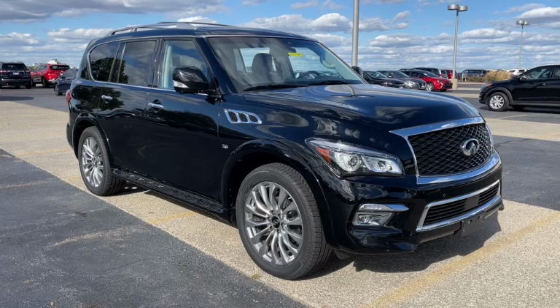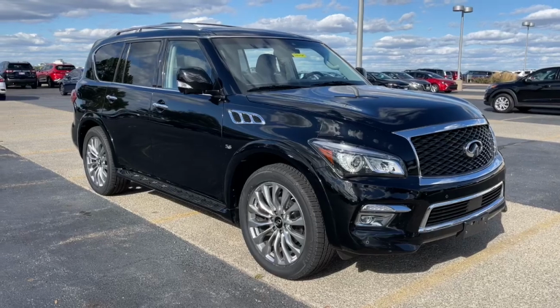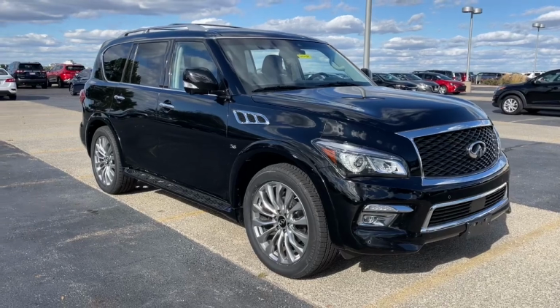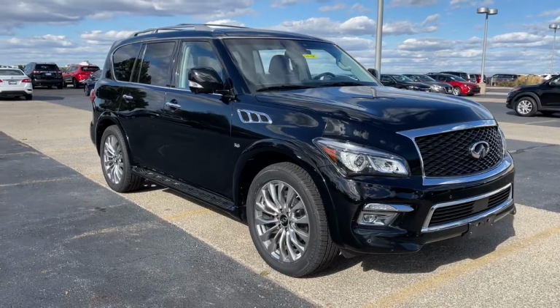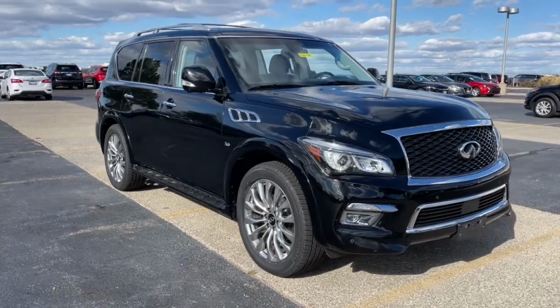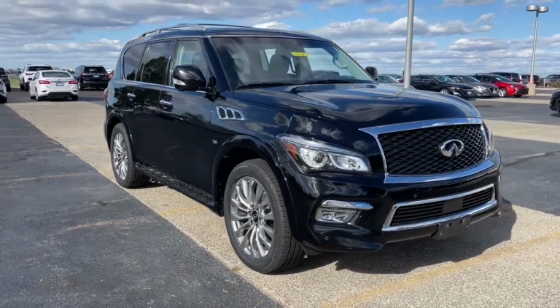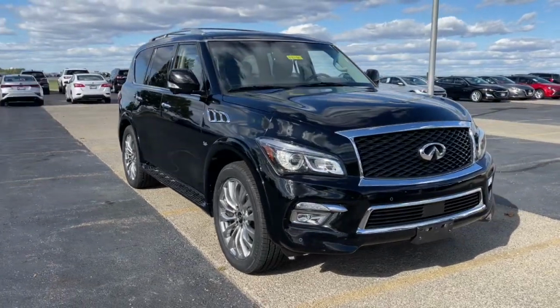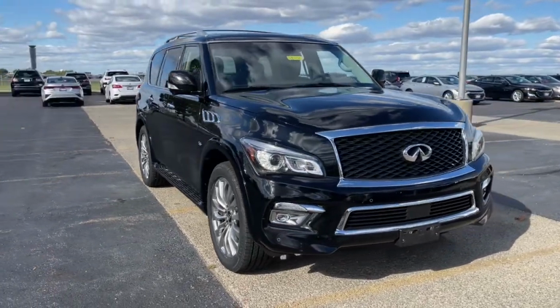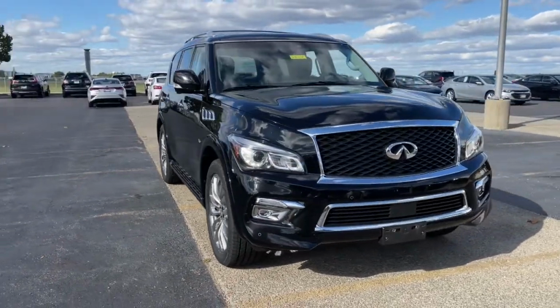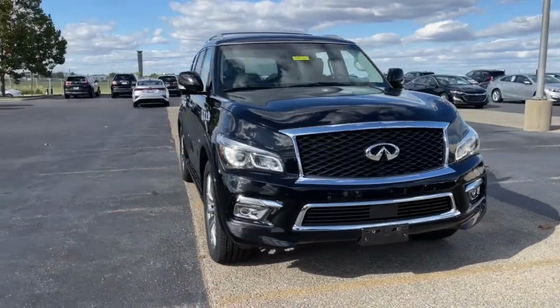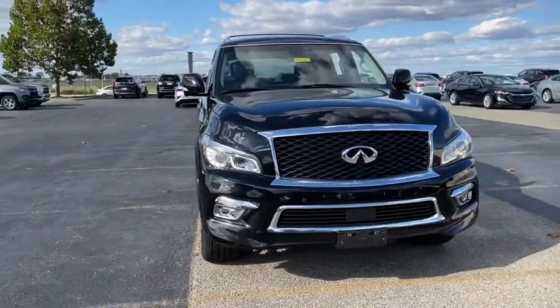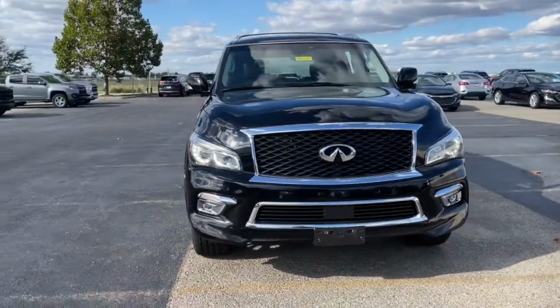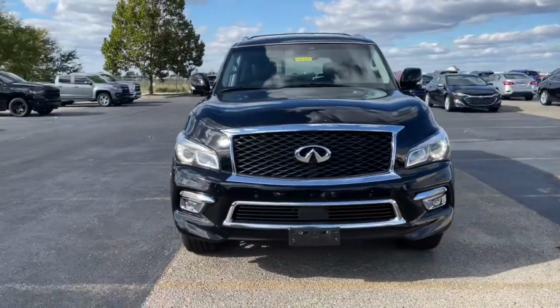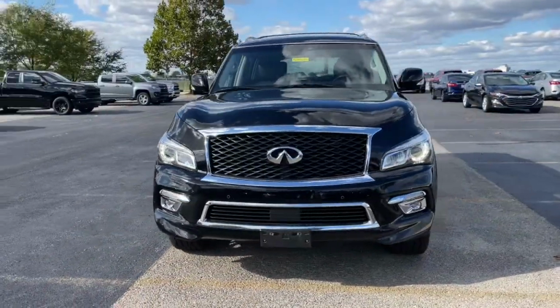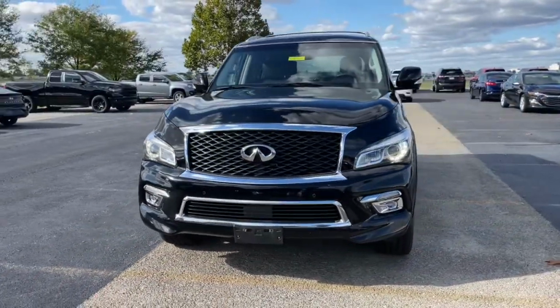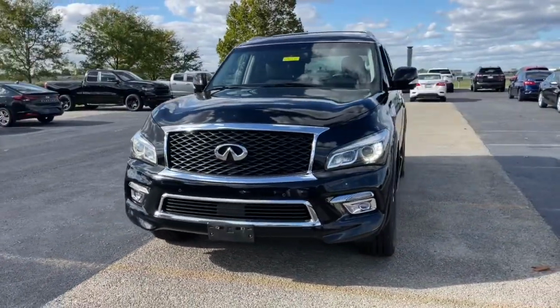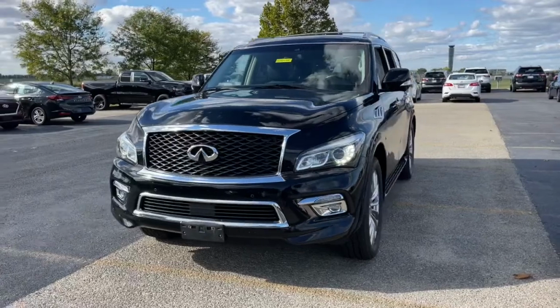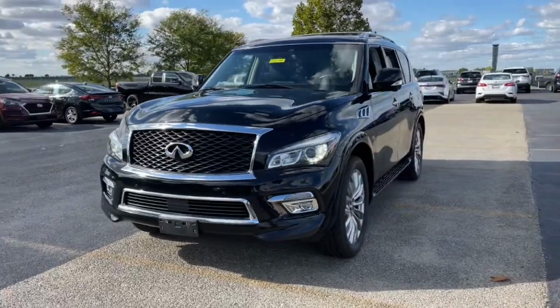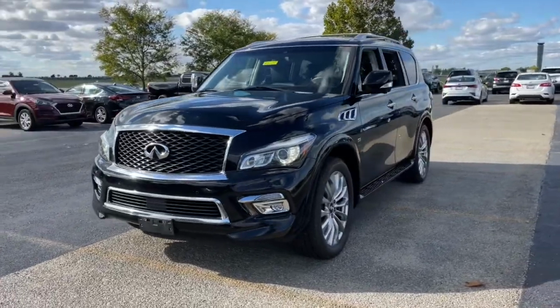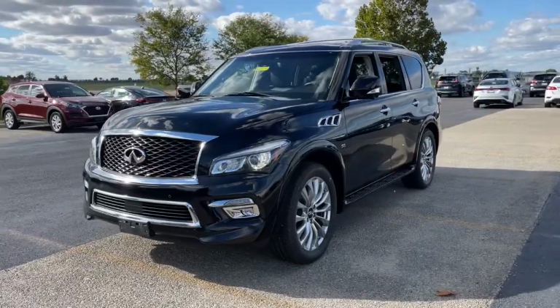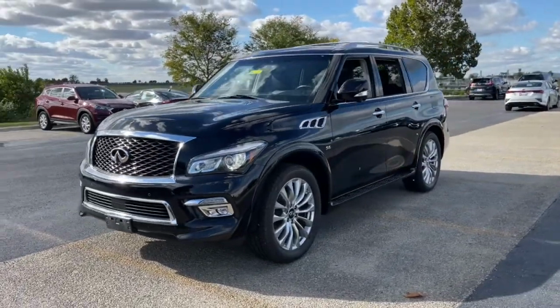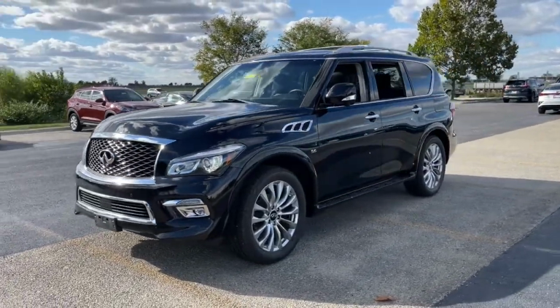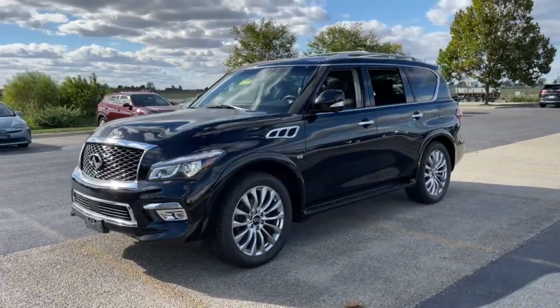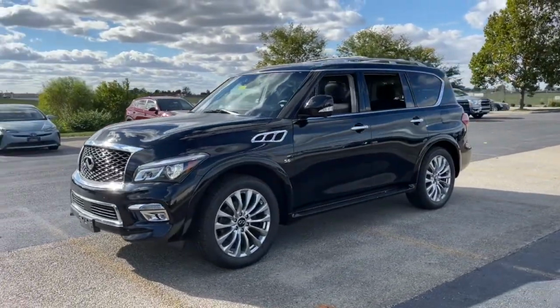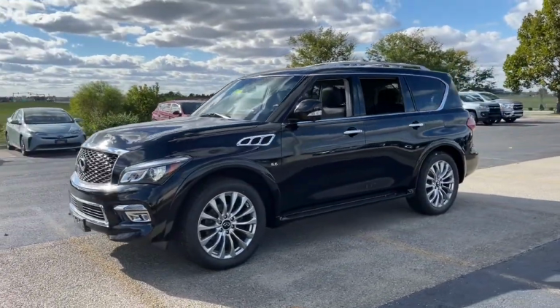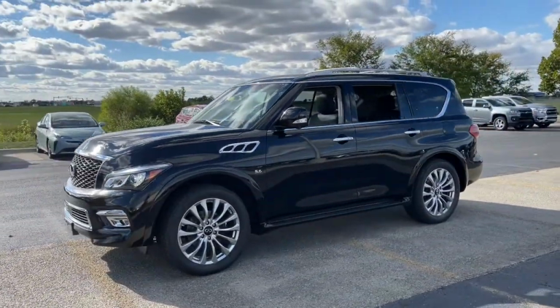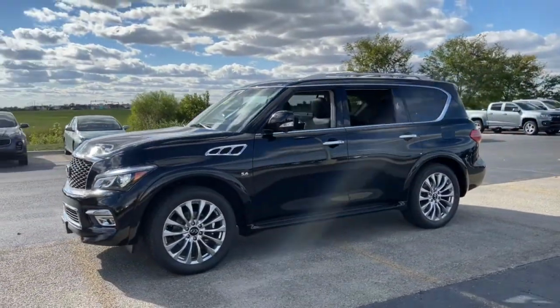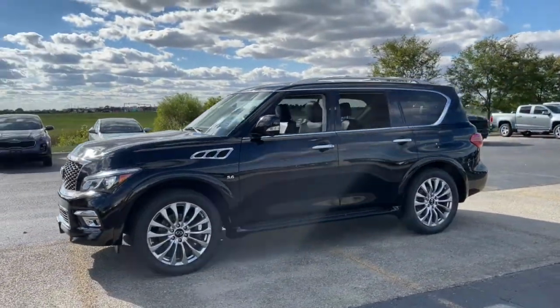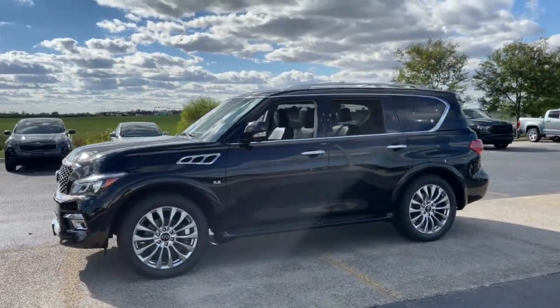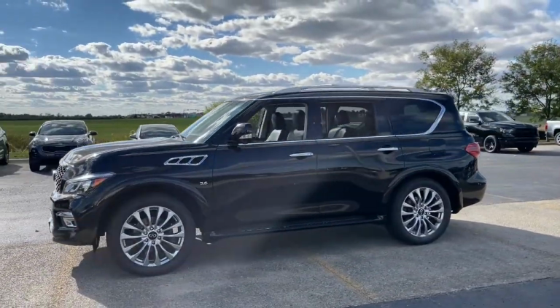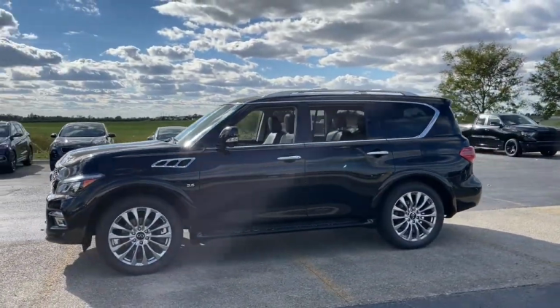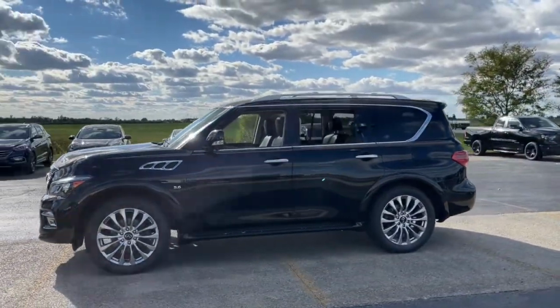You will love the features of this 2017 Infiniti QX80. This vehicle is an outstanding buy with fewer than 90,000 miles on the odometer.